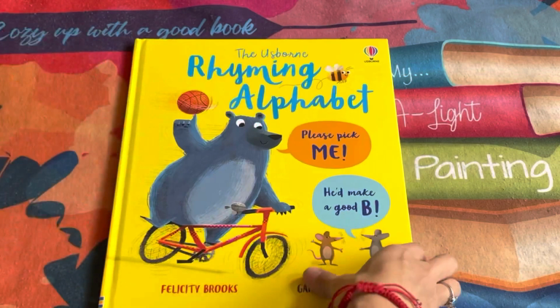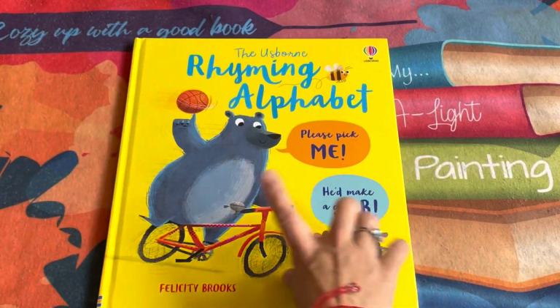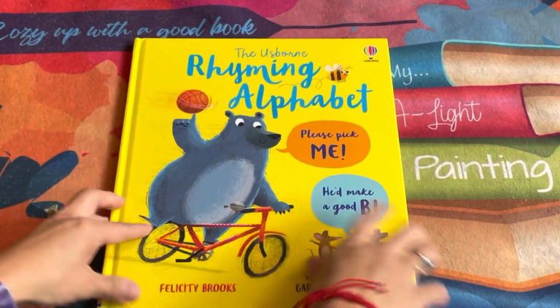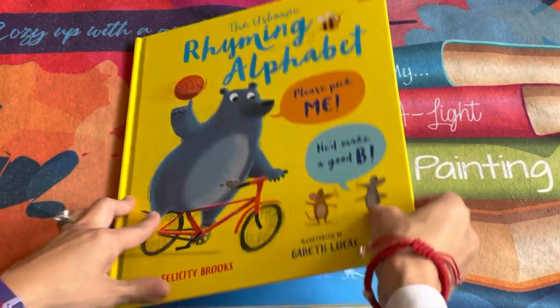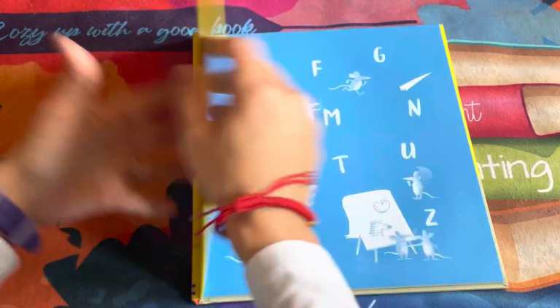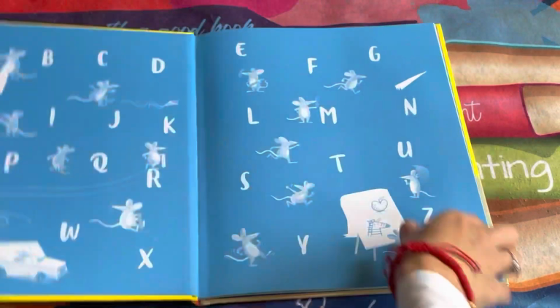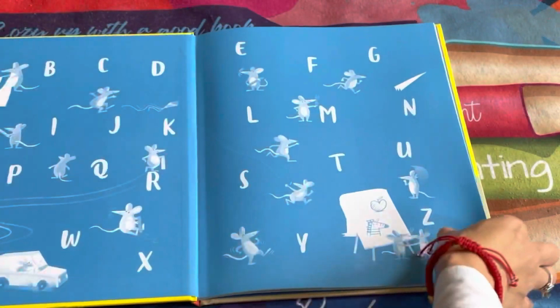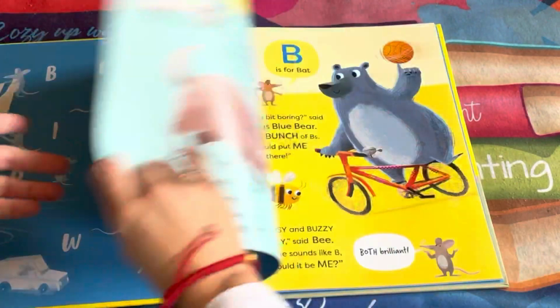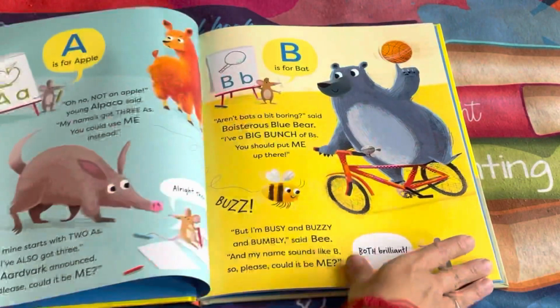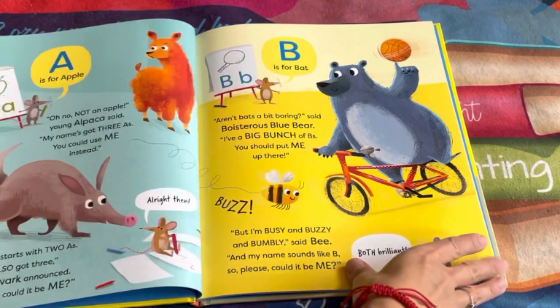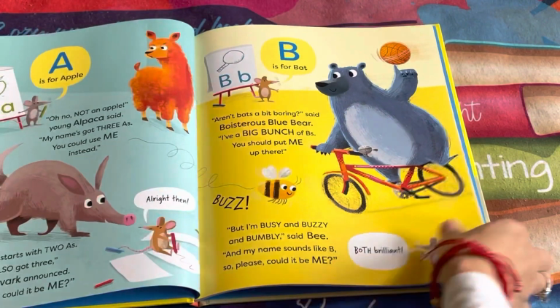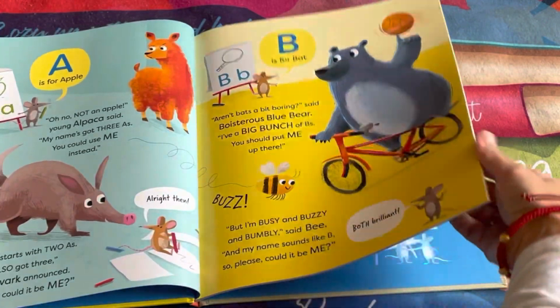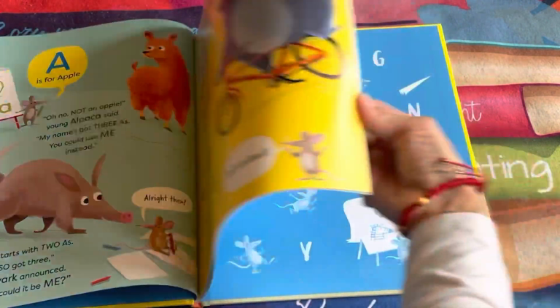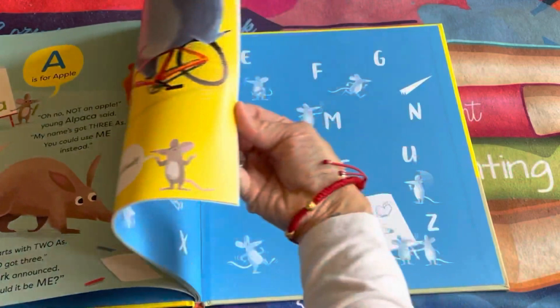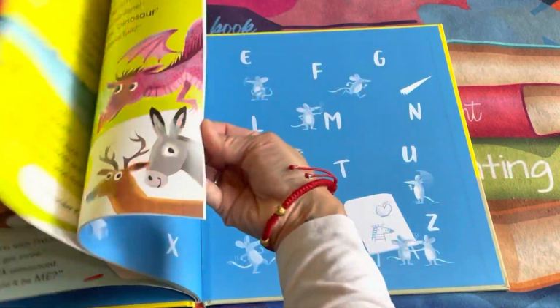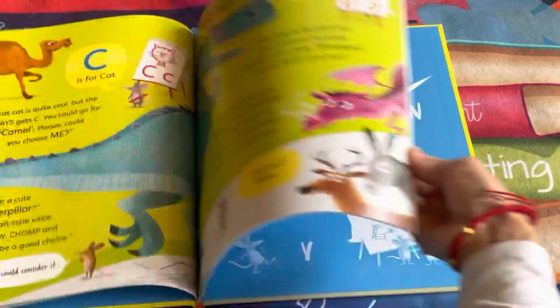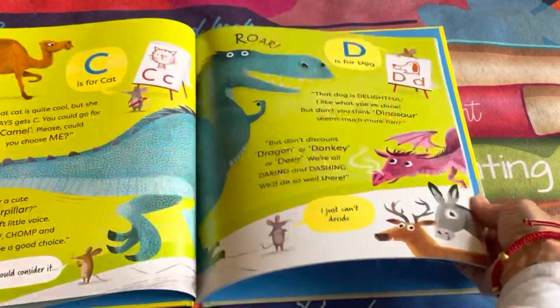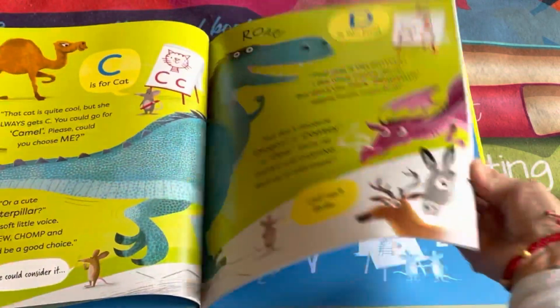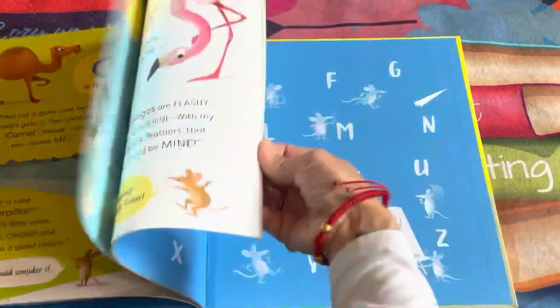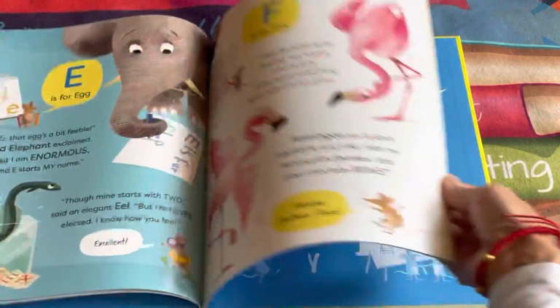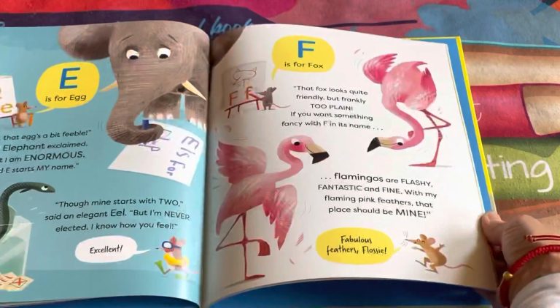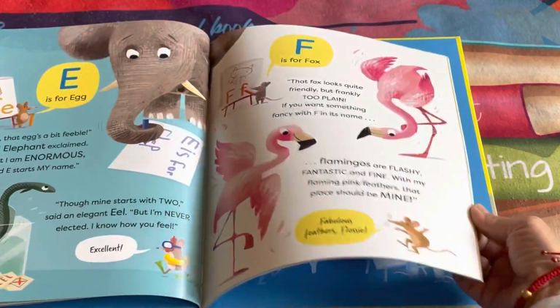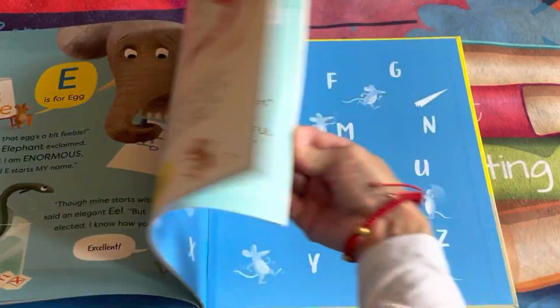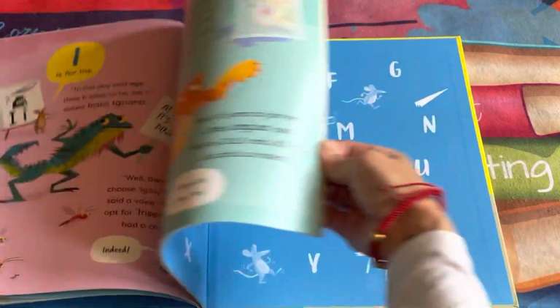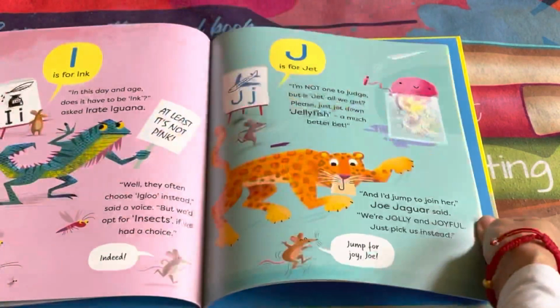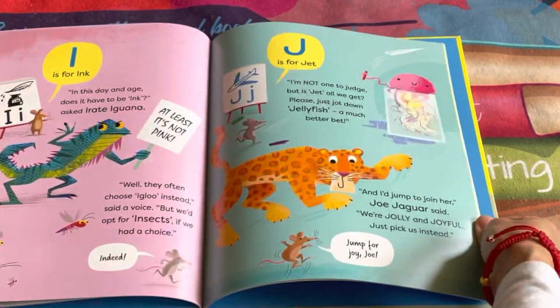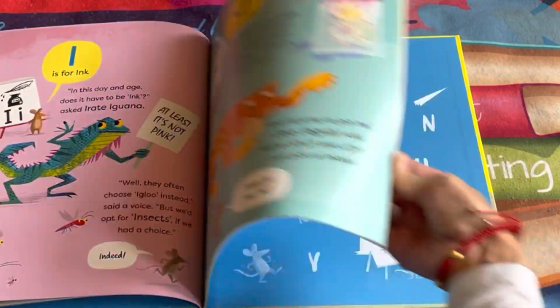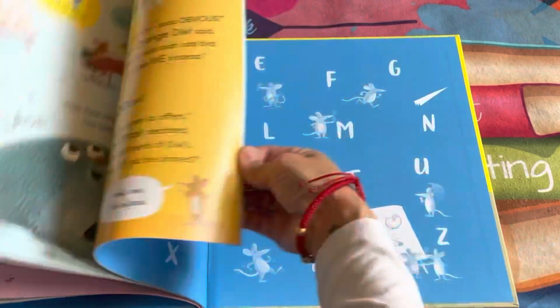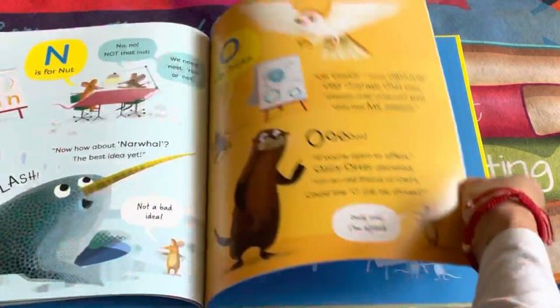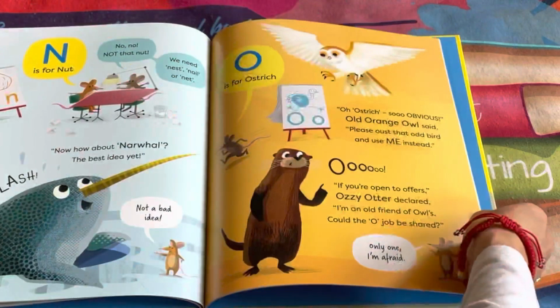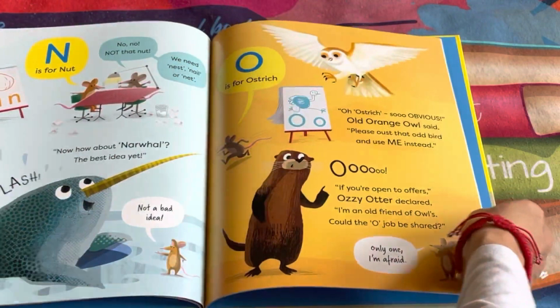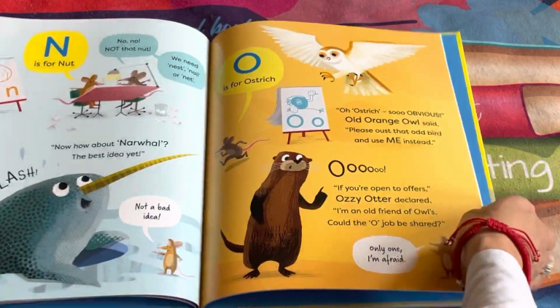Now we know A is for apple, but what about A is for alpacas? I mean, they have three A's in that word after all. The Usborne Rhyming Alphabet is a gorgeous book. Your readers will learn tons of new vocabulary with each alphabet.